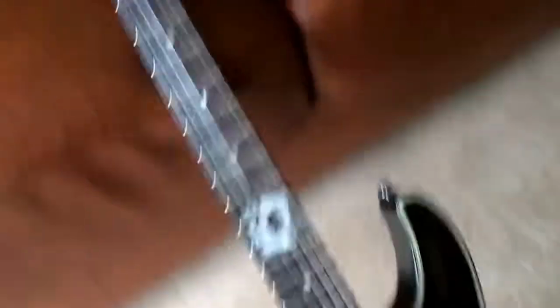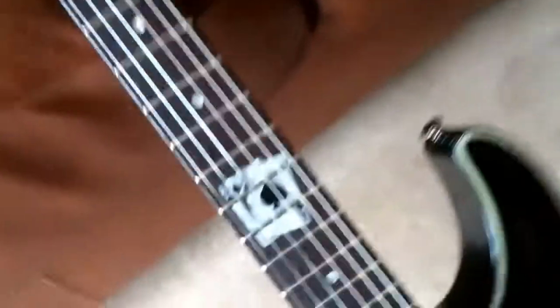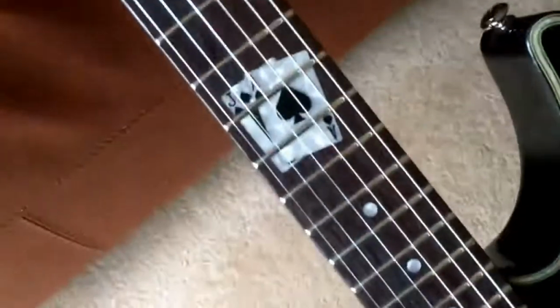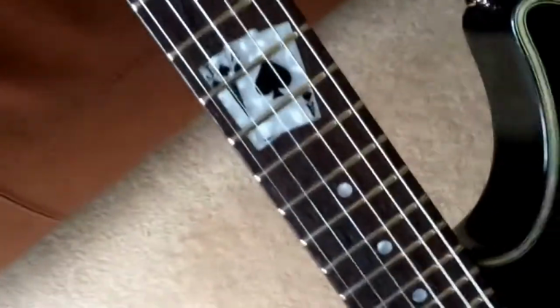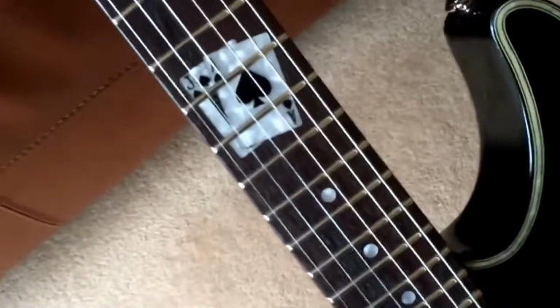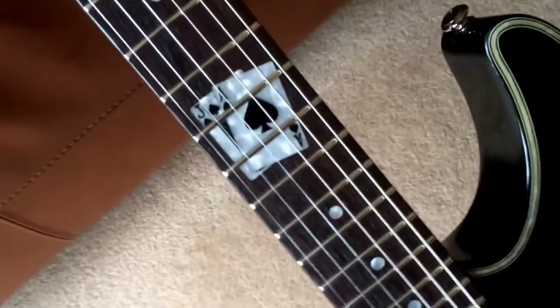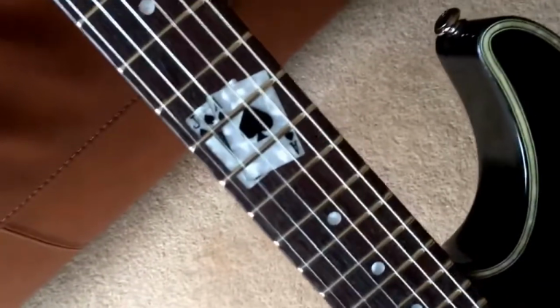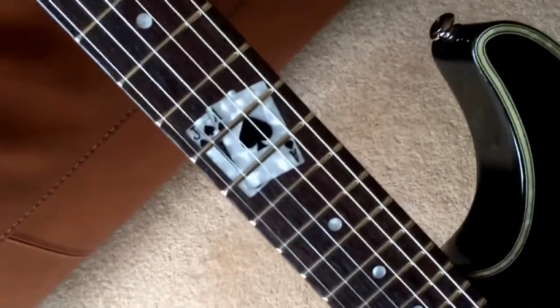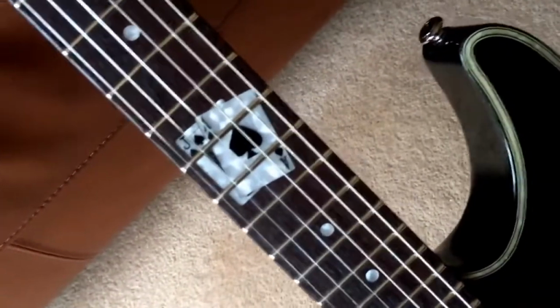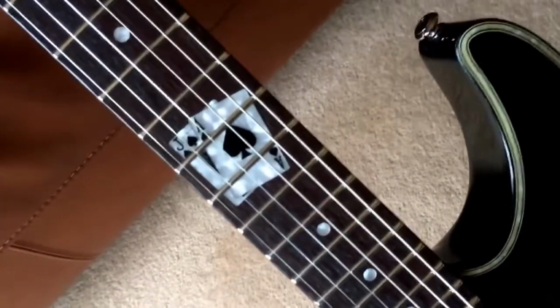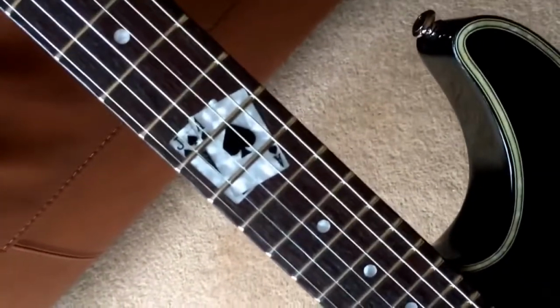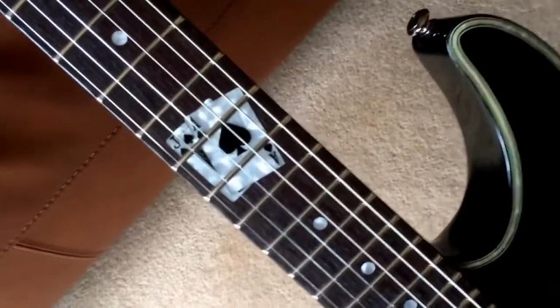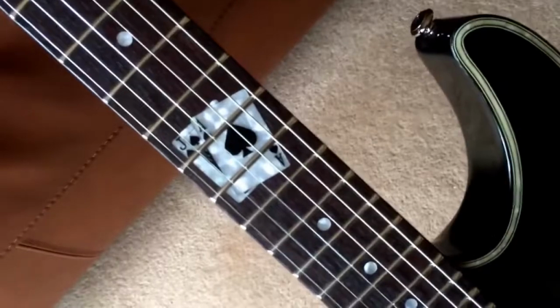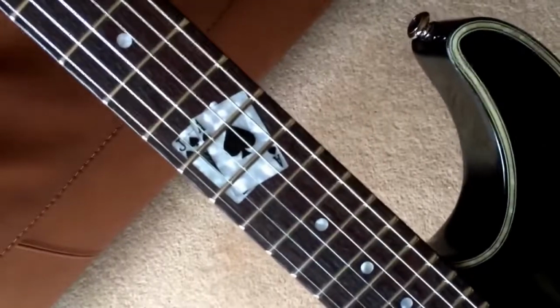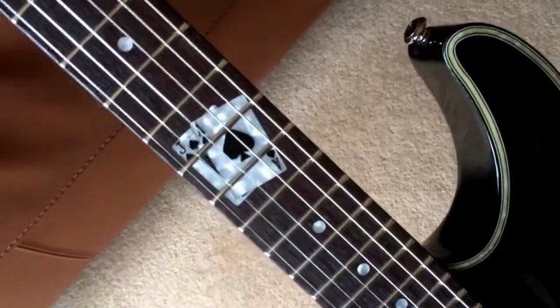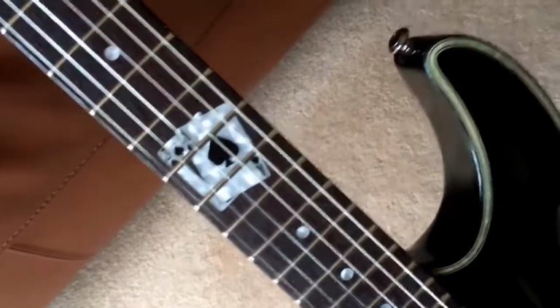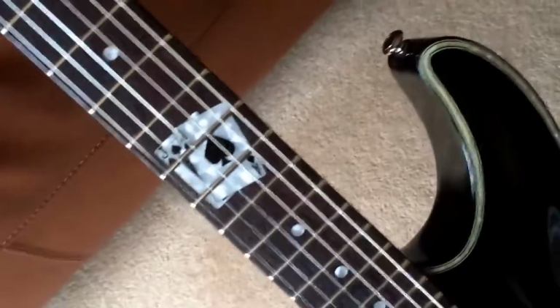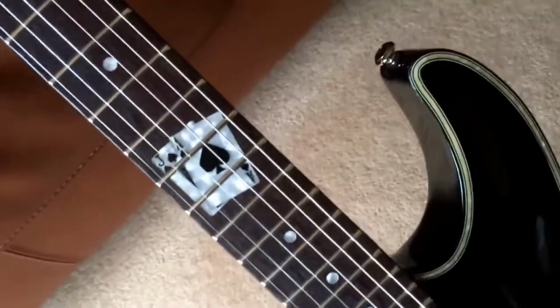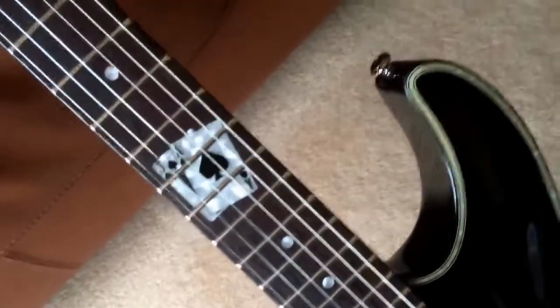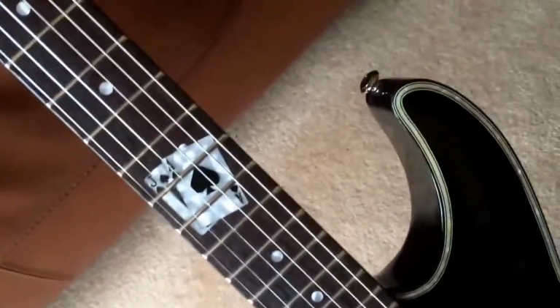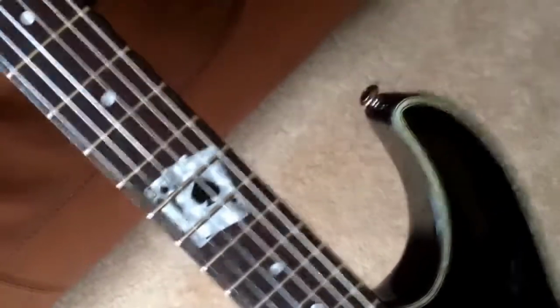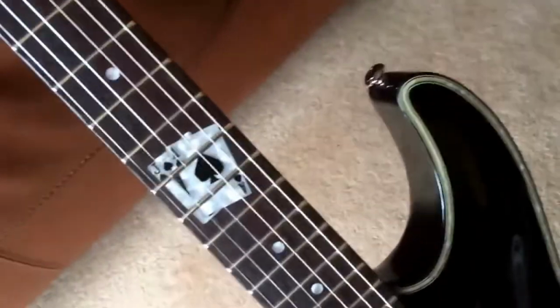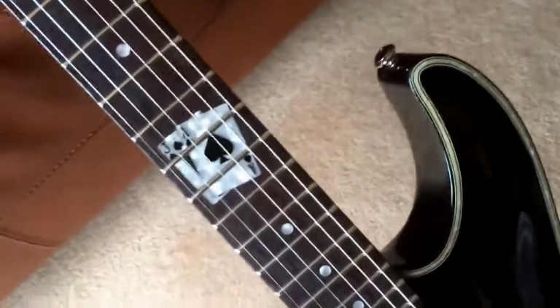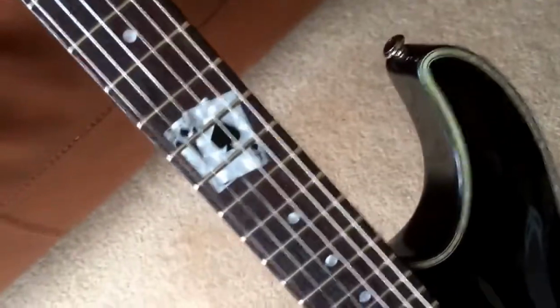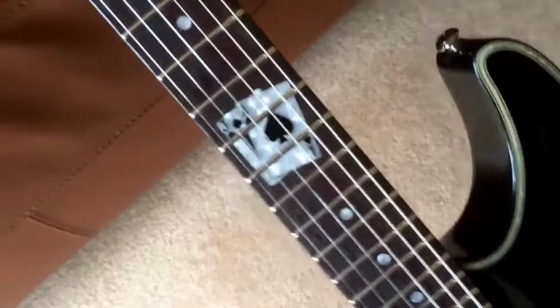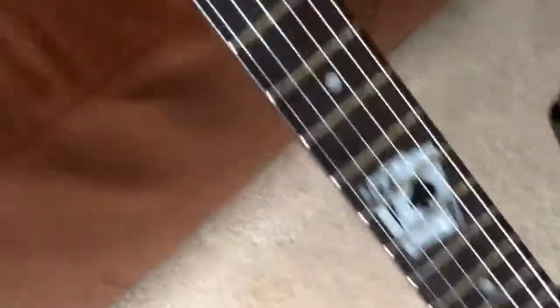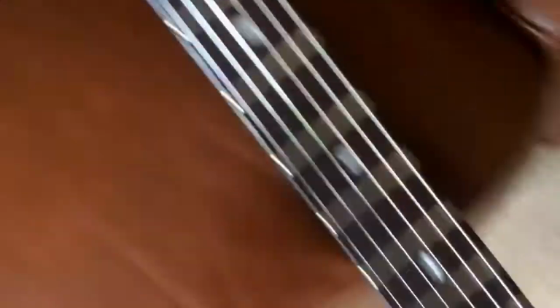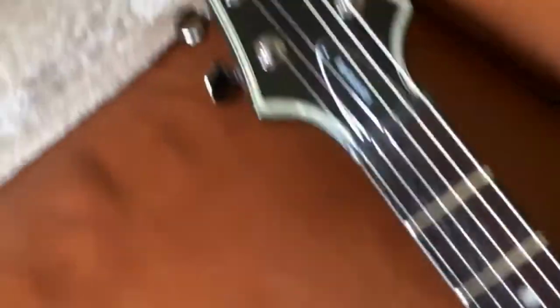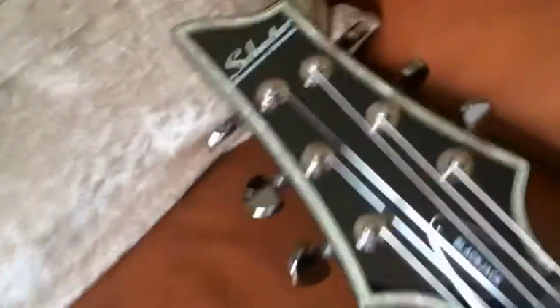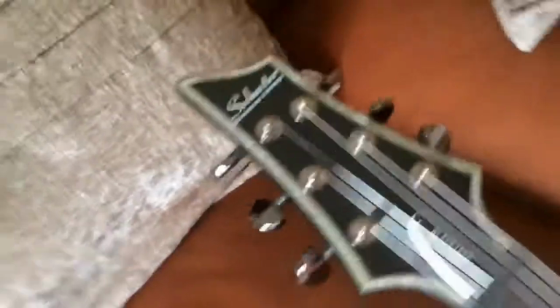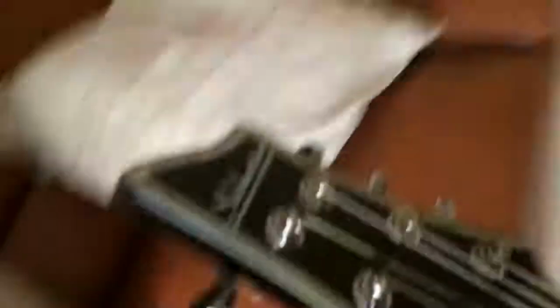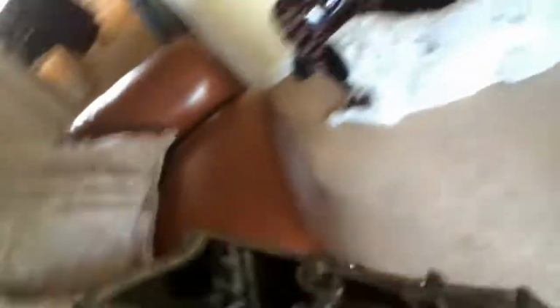Obviously here on the 12th fret — the octave — you've got the Blackjack 21 inlay. It's called the 21 inlay even though it's on the 12th fret, which is weird. And the headstock has Schecter locking tuners.